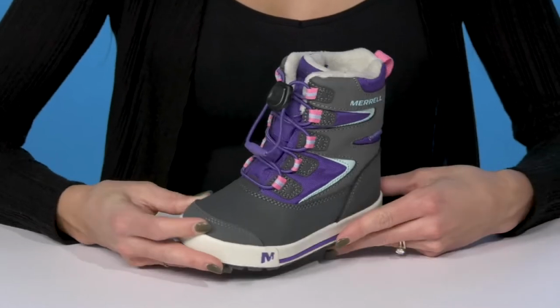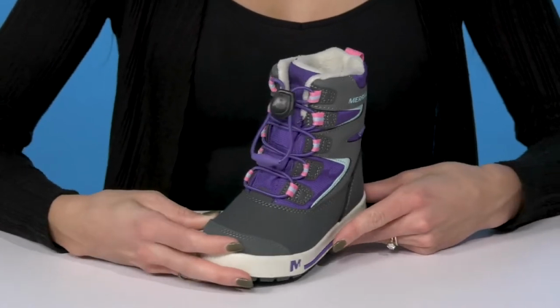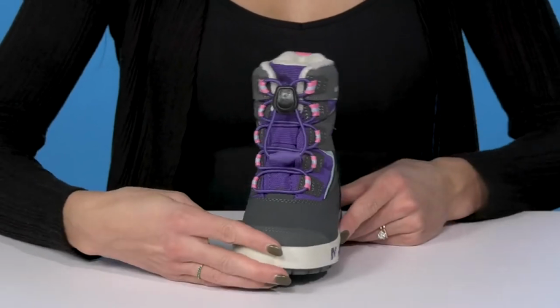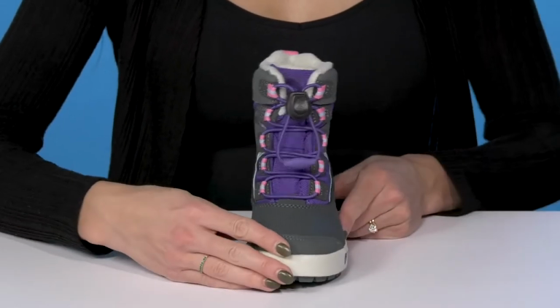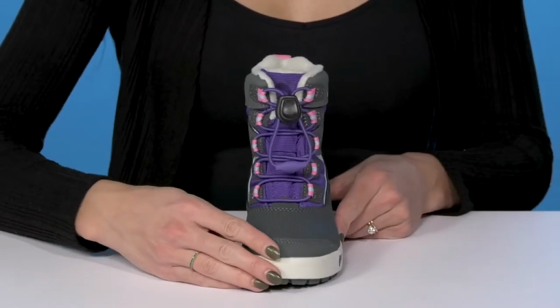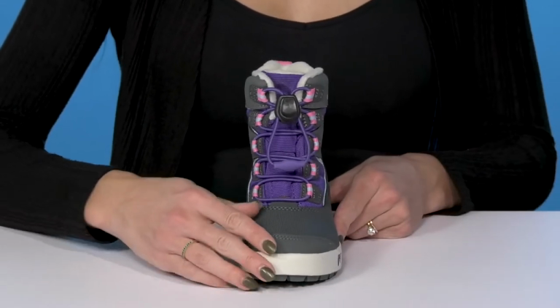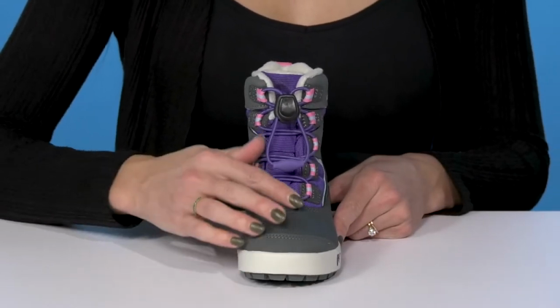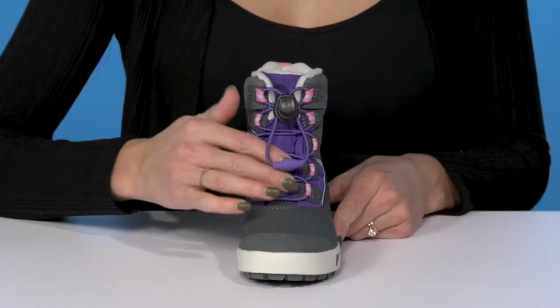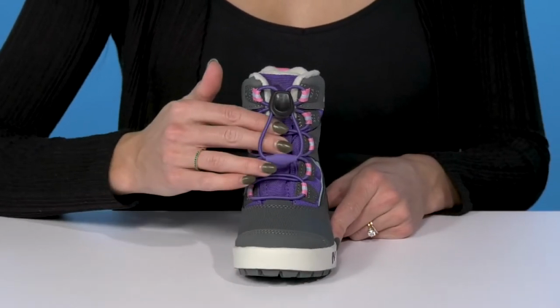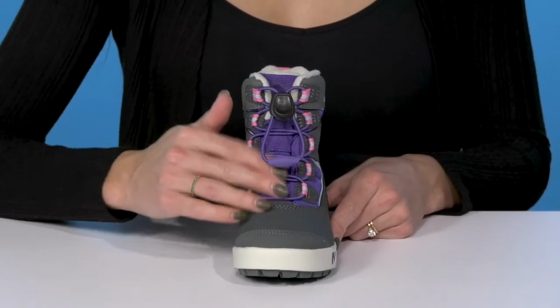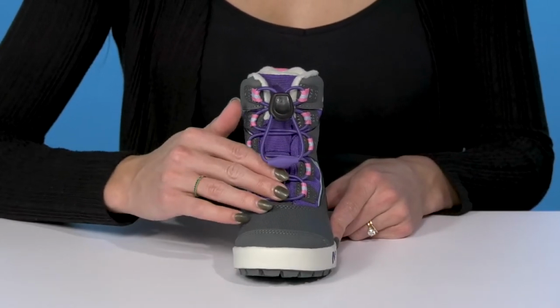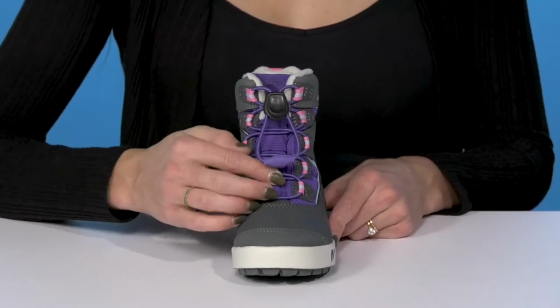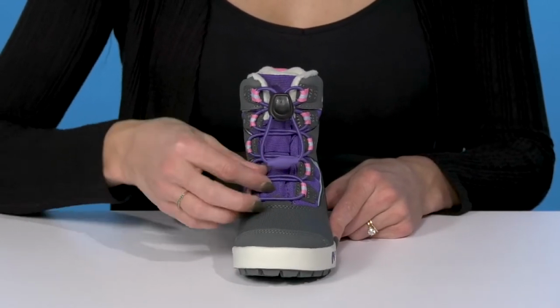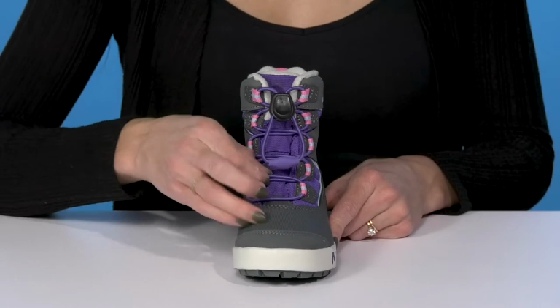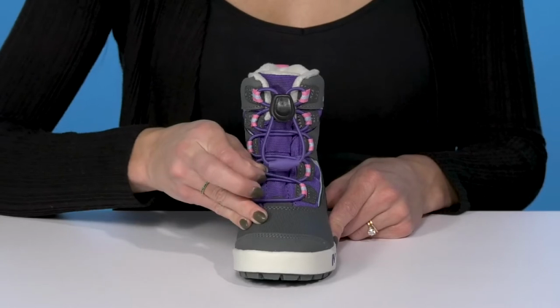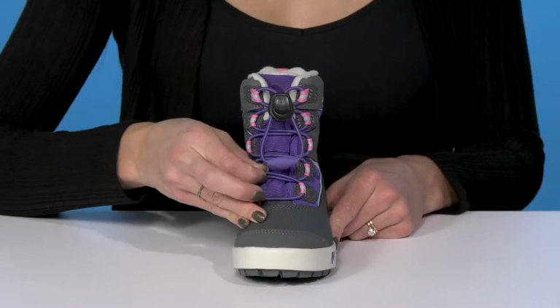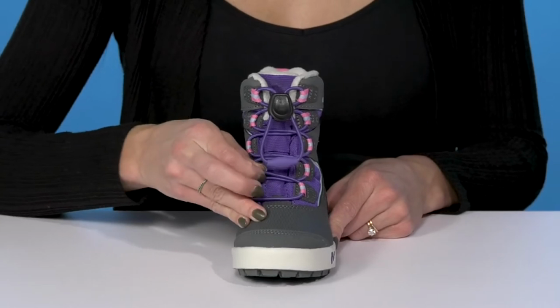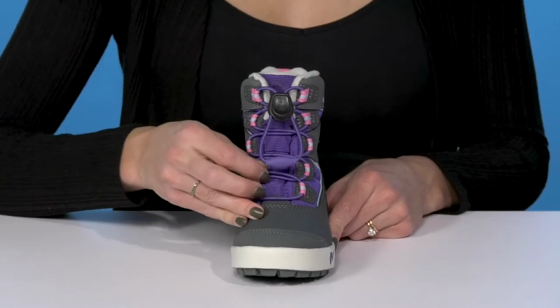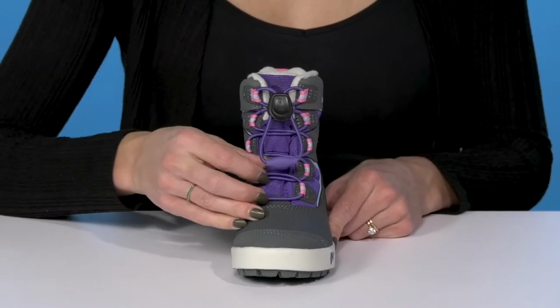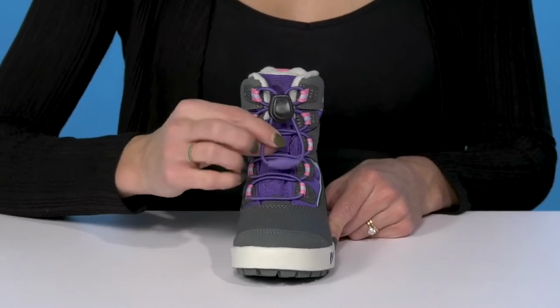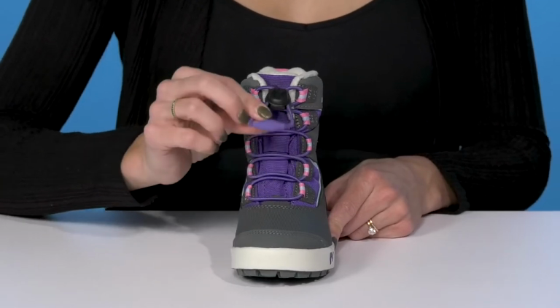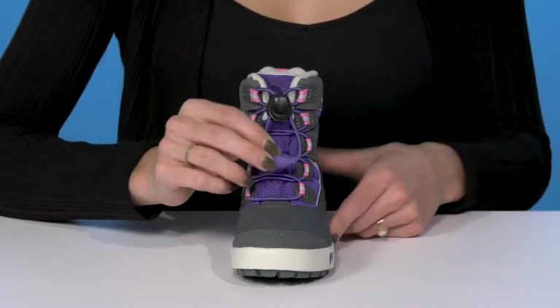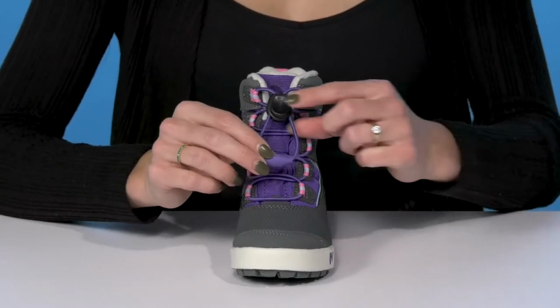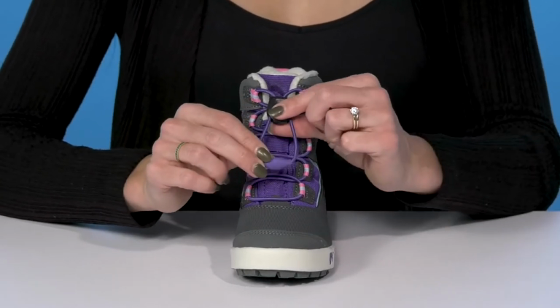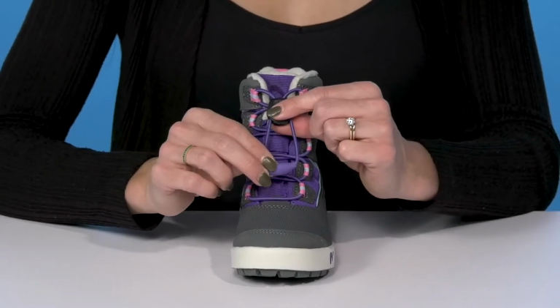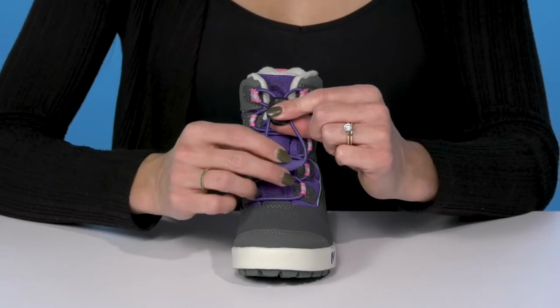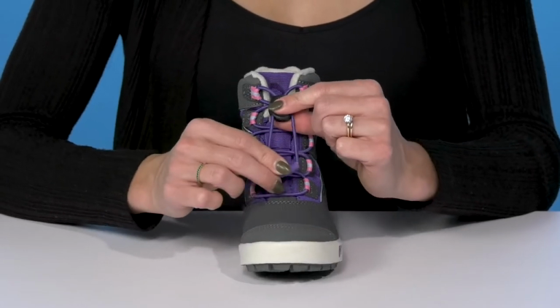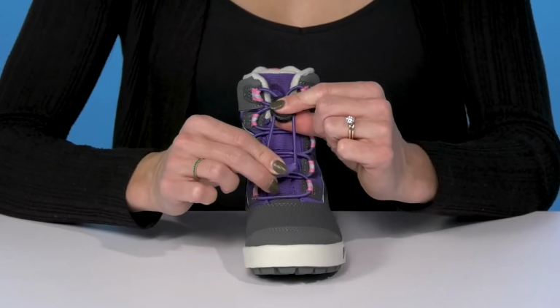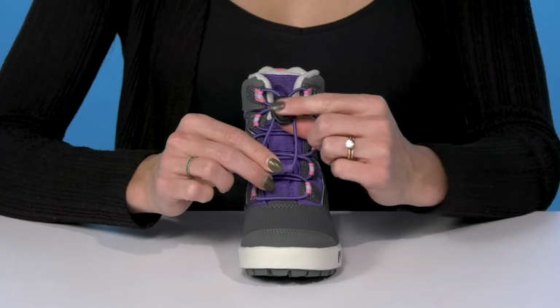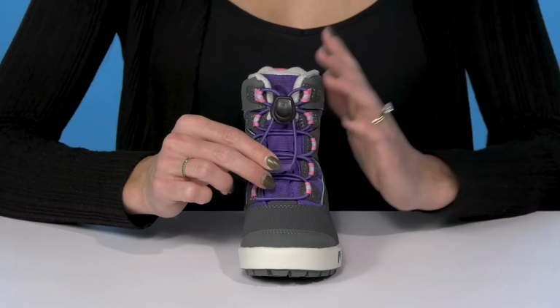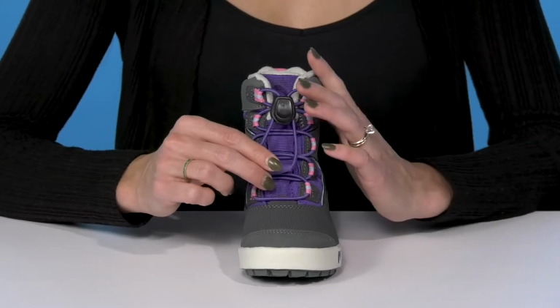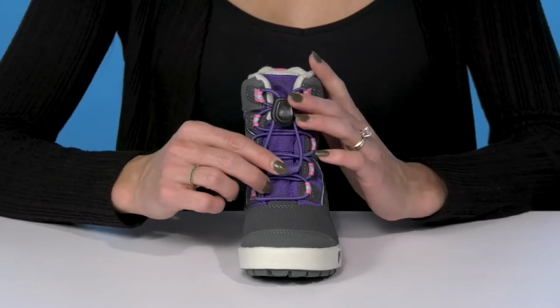This colorway is really cute. I love how it has the matching laces at the front that are bungee, so they're super stretchy. They have a toggle closure as well so that your little one can tighten these and feel super secure.